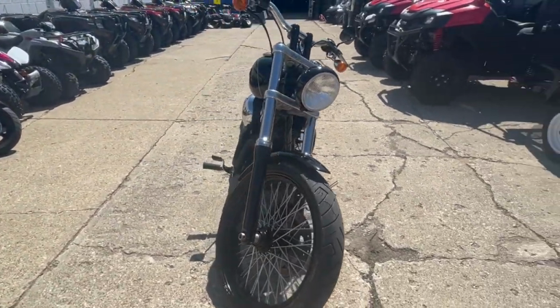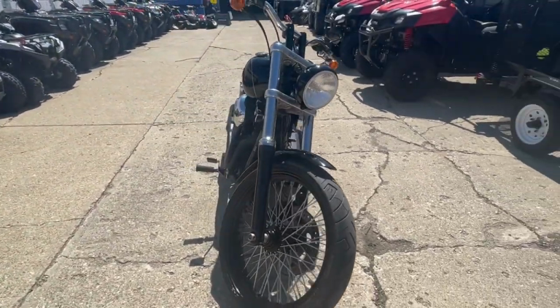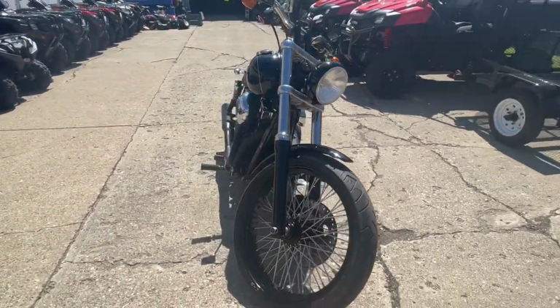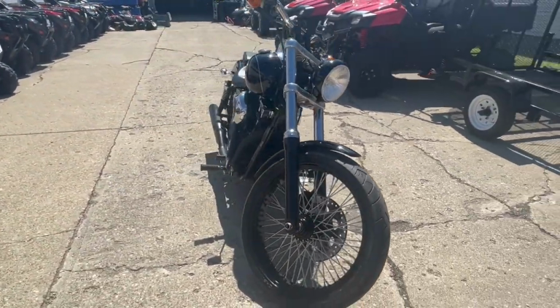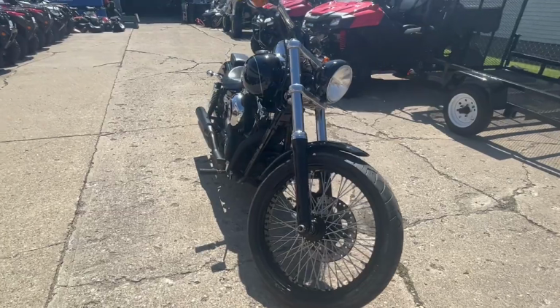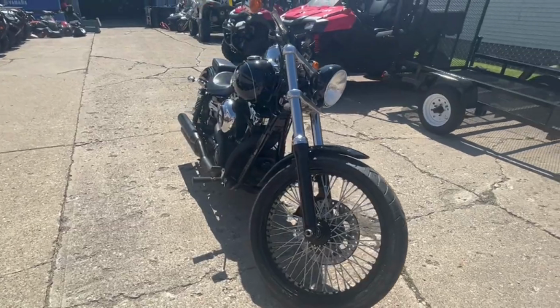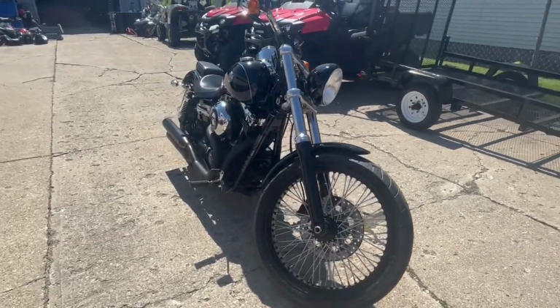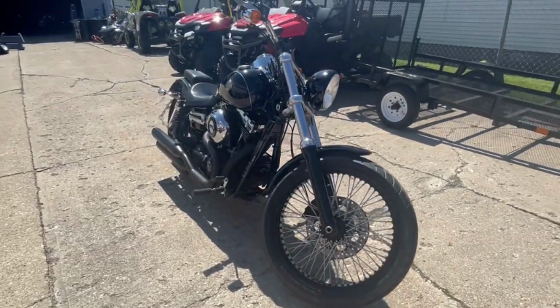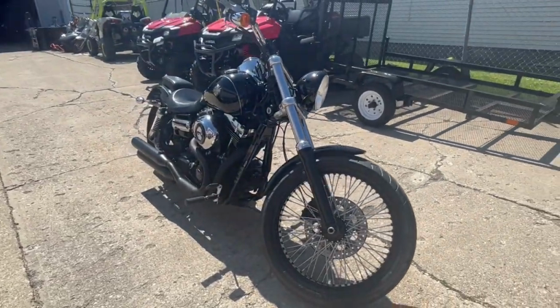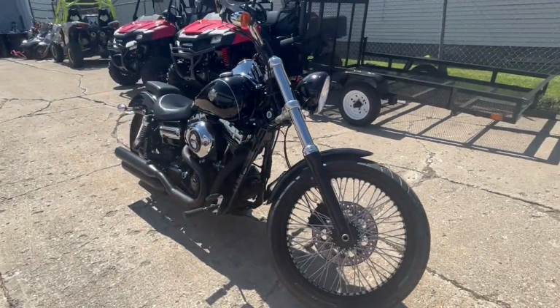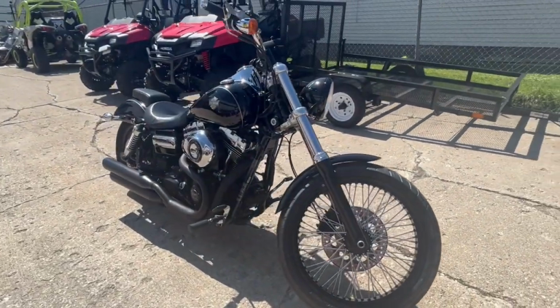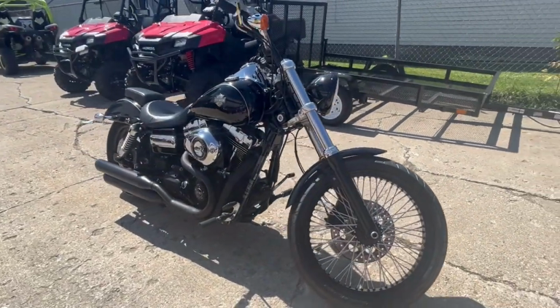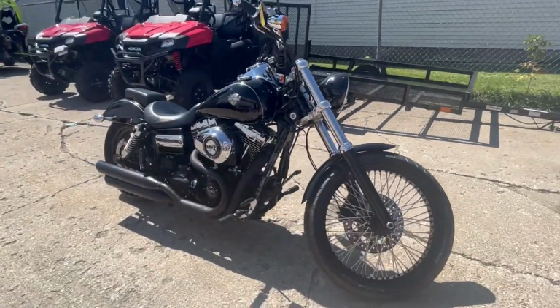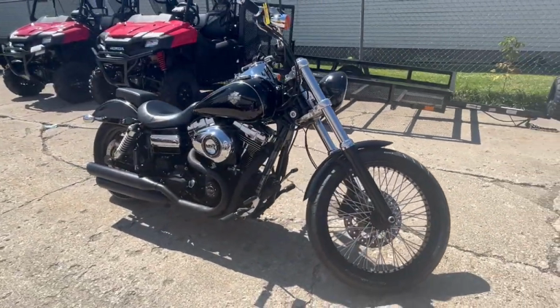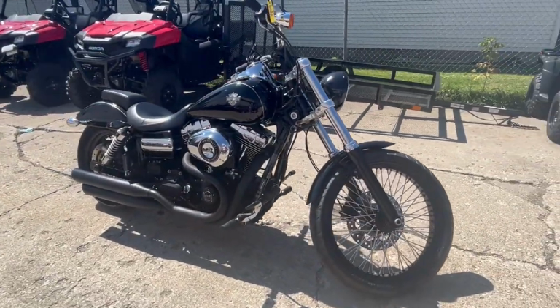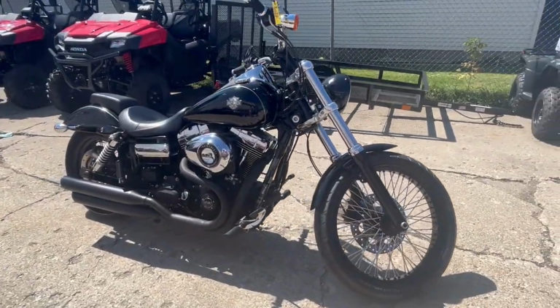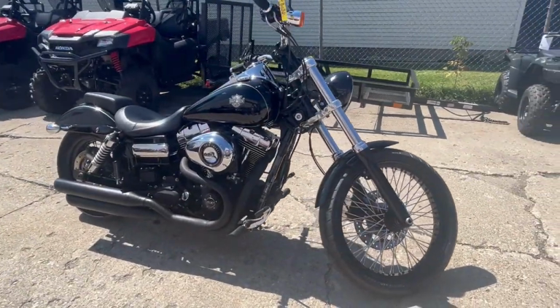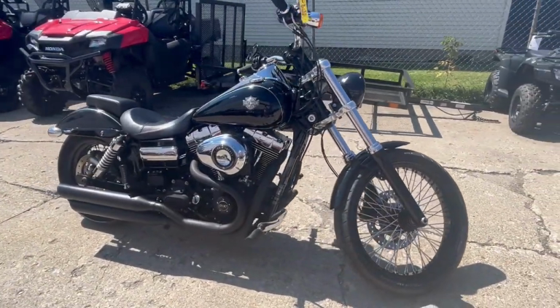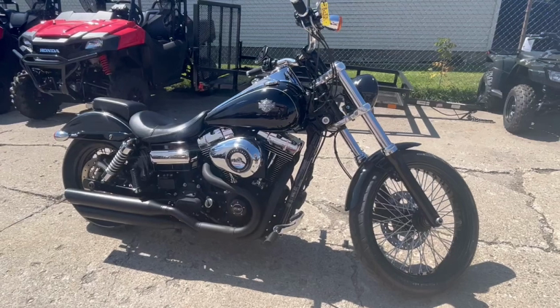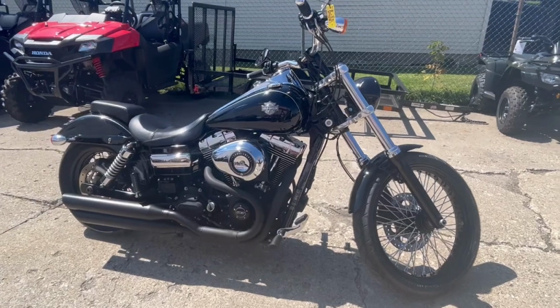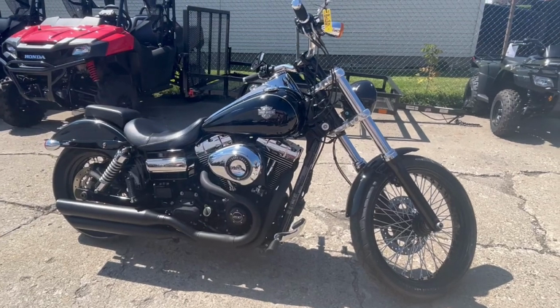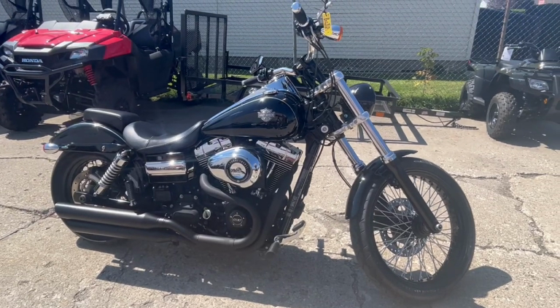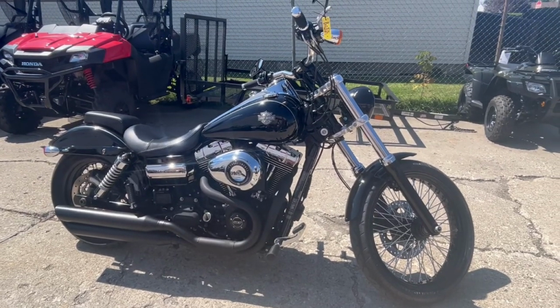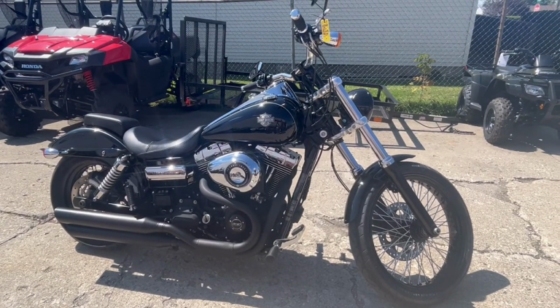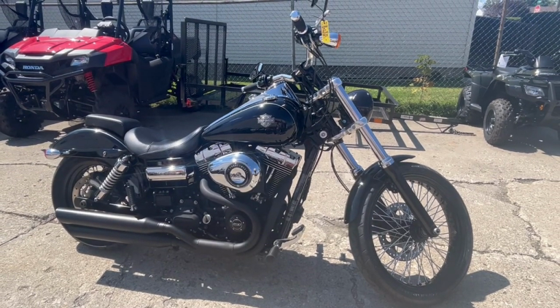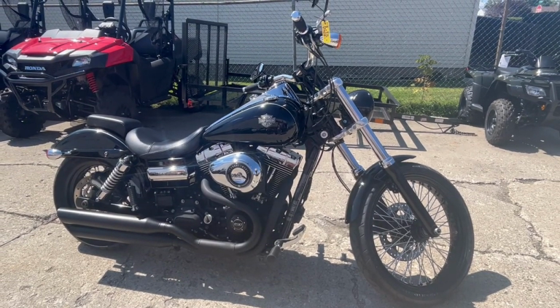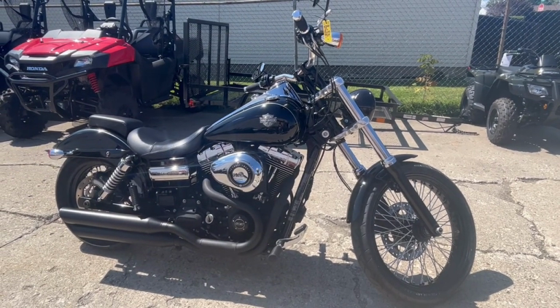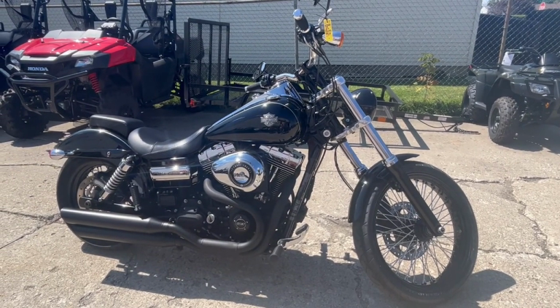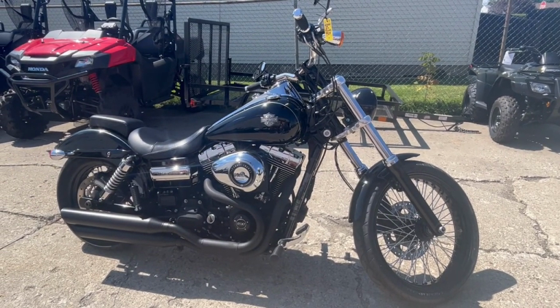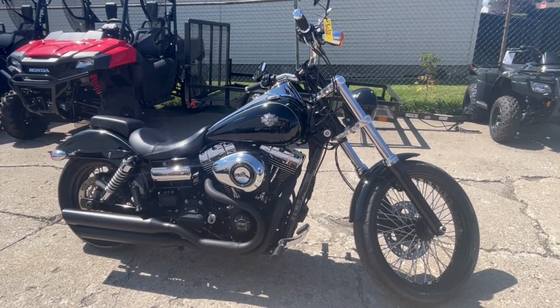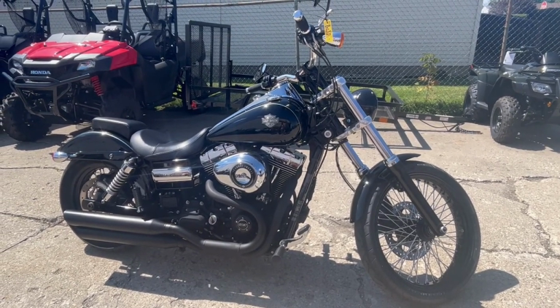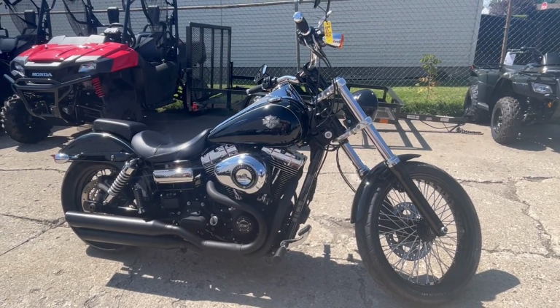Don't miss it, guys — that's a 2014 Dyna Wide Glide. Financing available, leasing programs, layaway programs — your trades are always welcome. Give us a call at 810-648-9500.